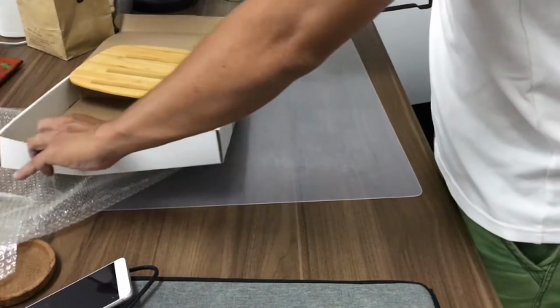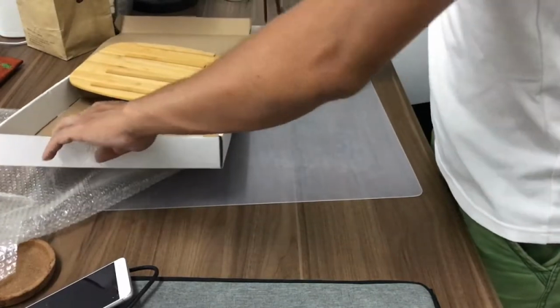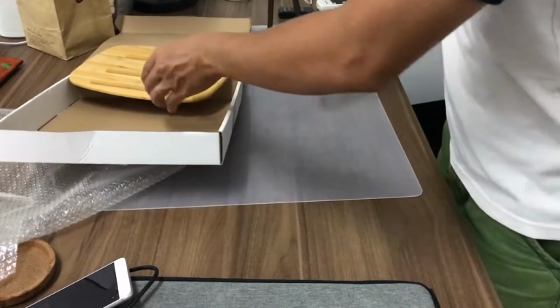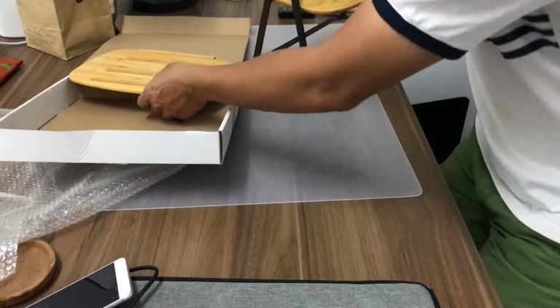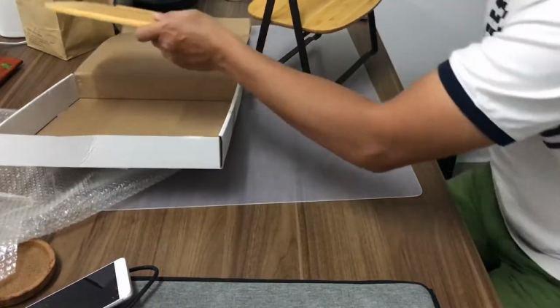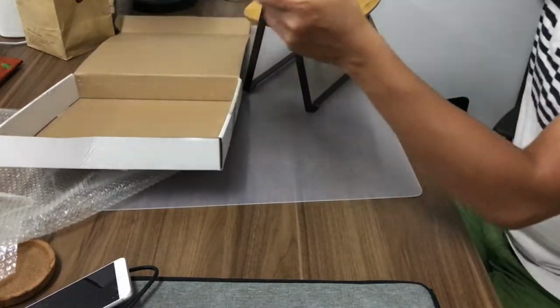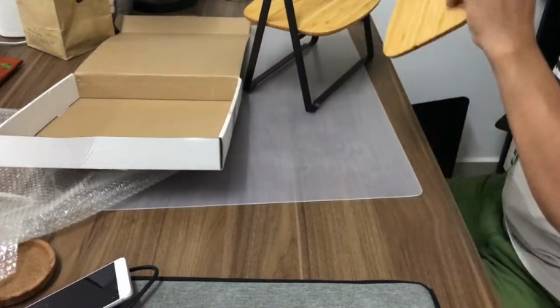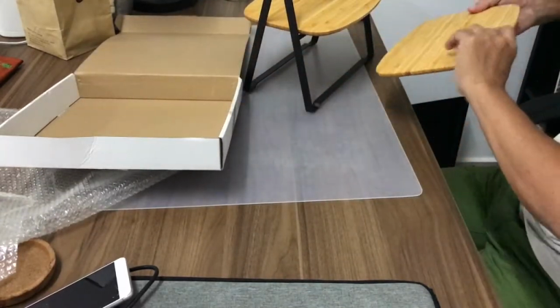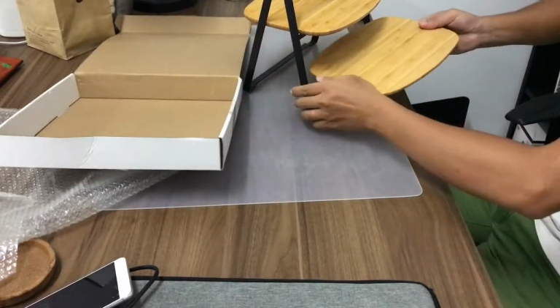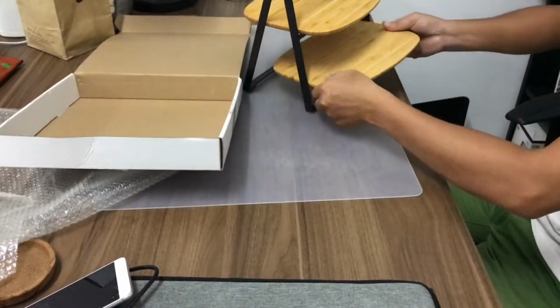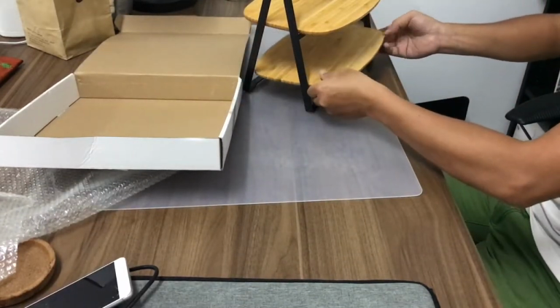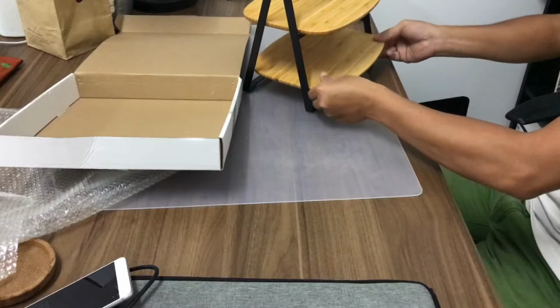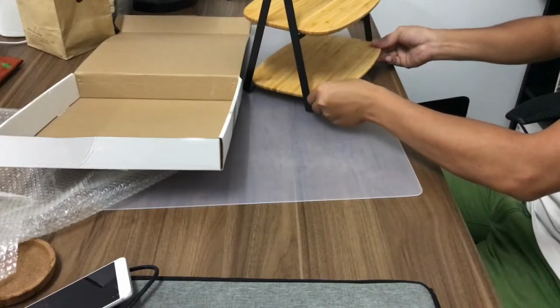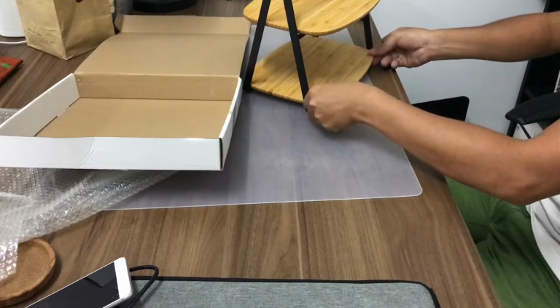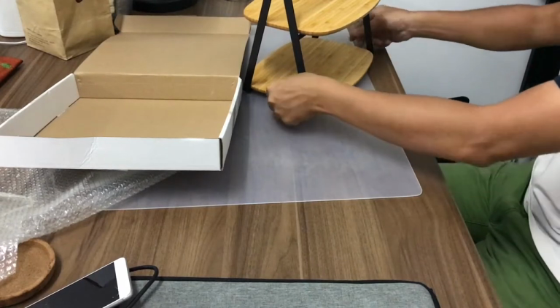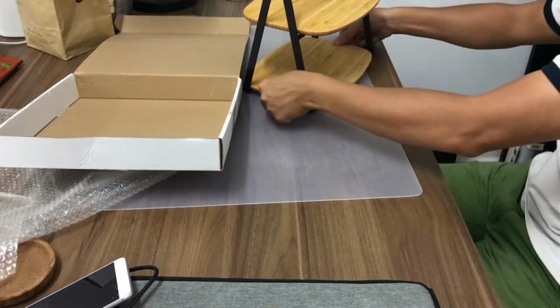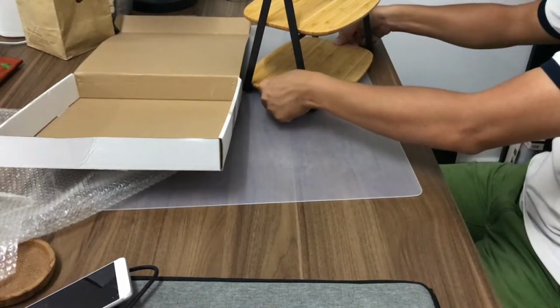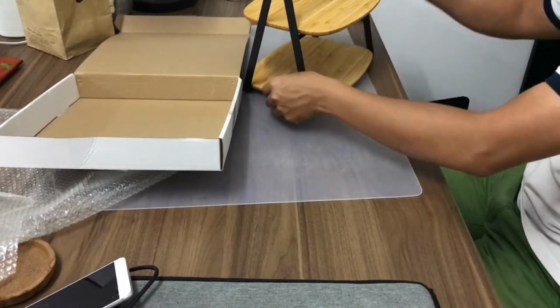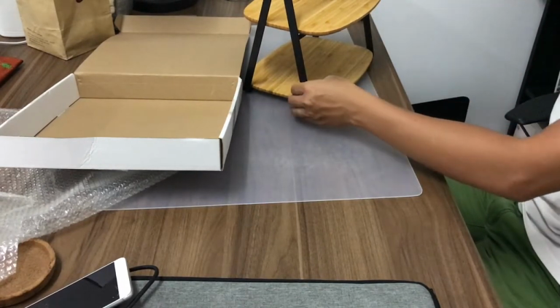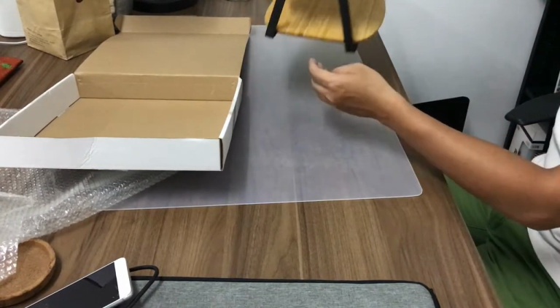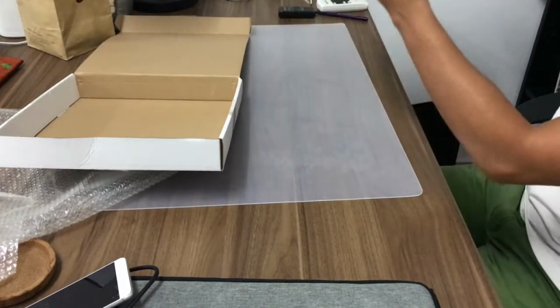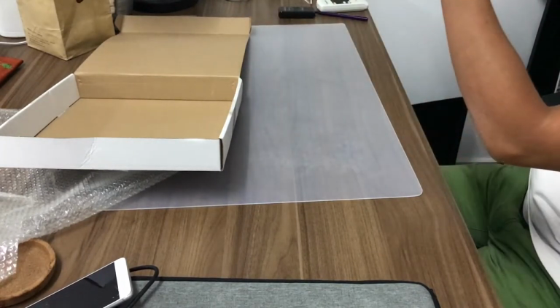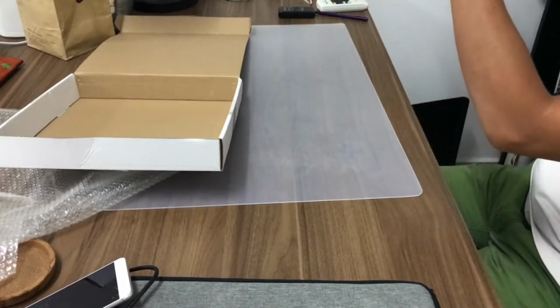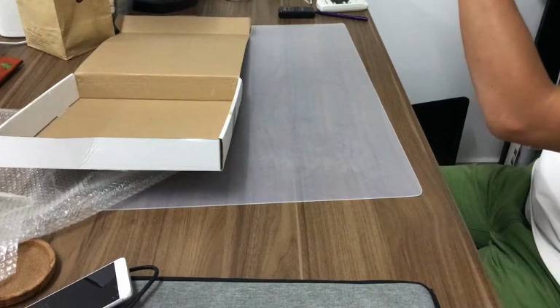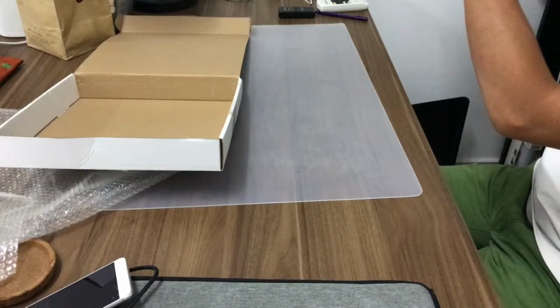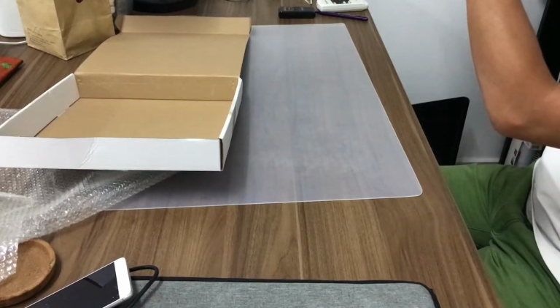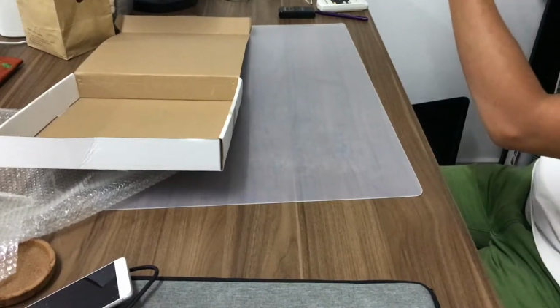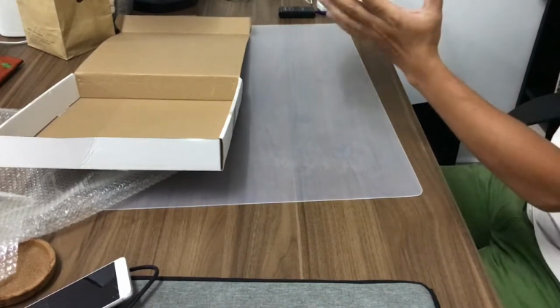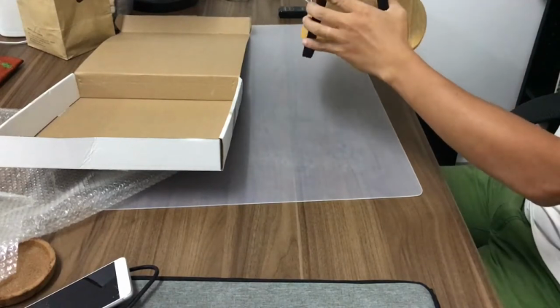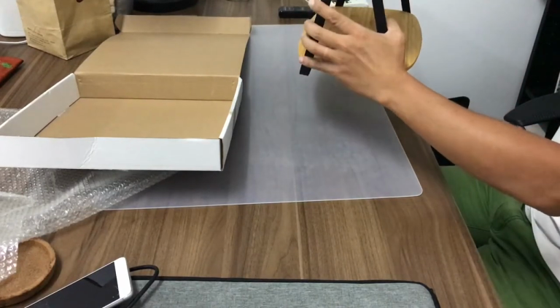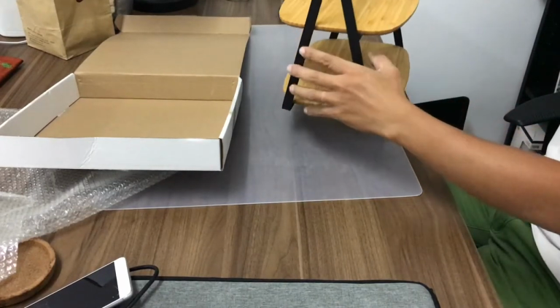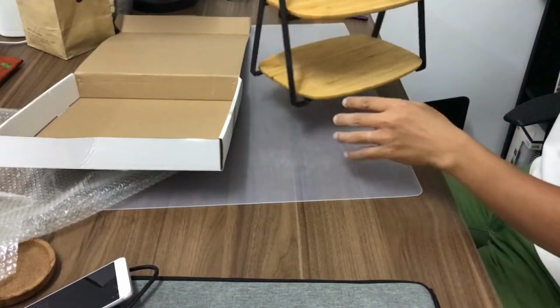The product is made of bamboo (tre). It has a compact base and is able to keep it light. The color of the bamboo is very beautiful.